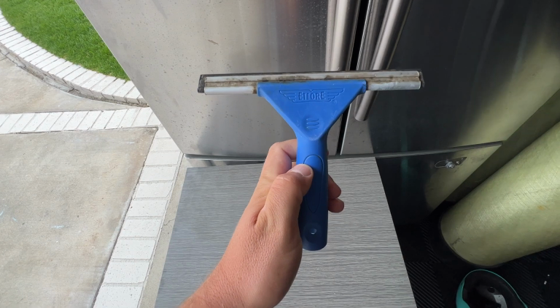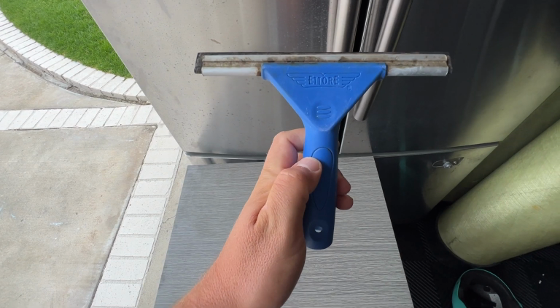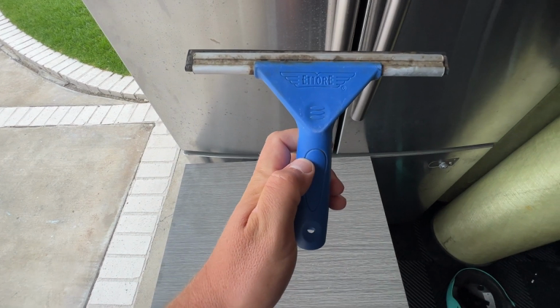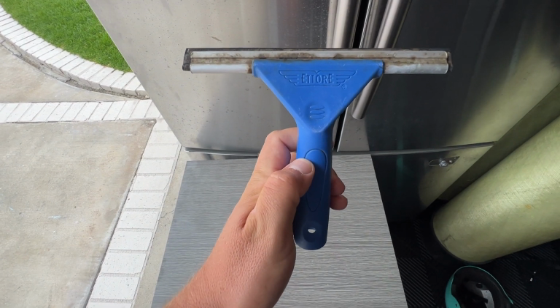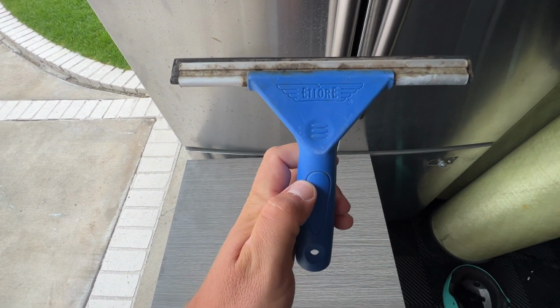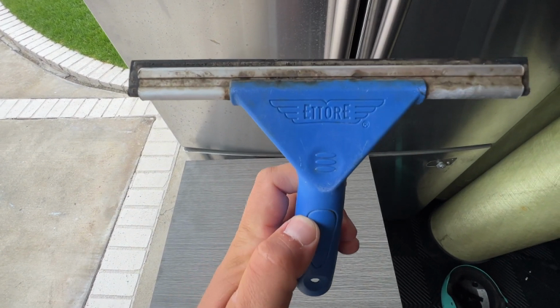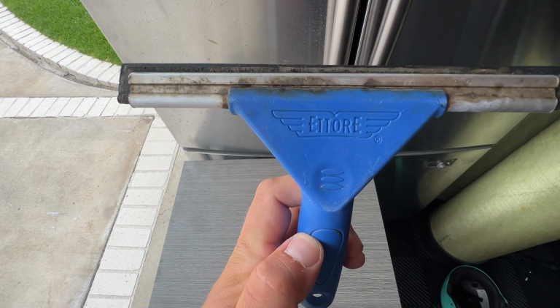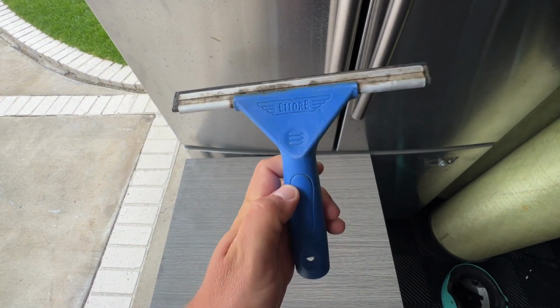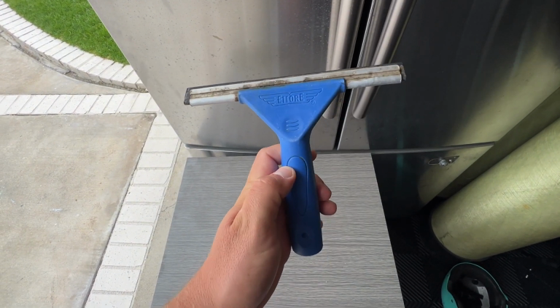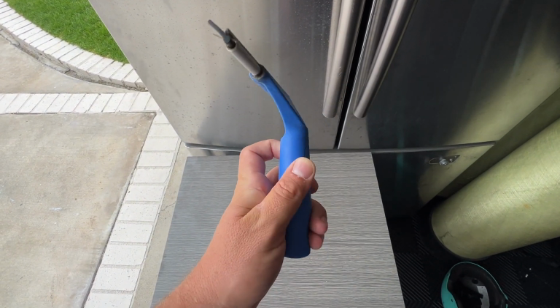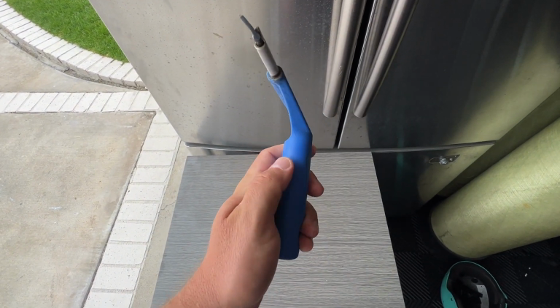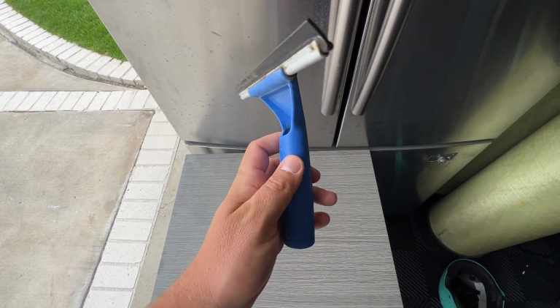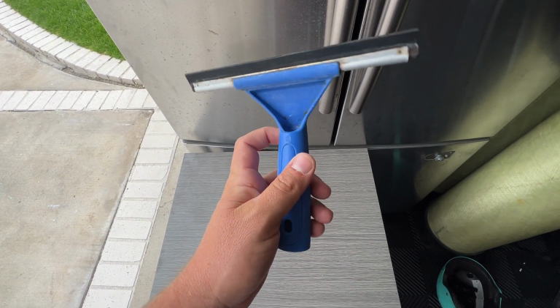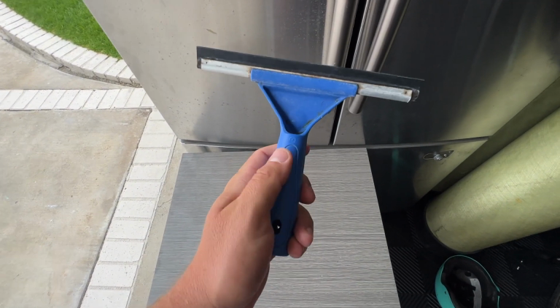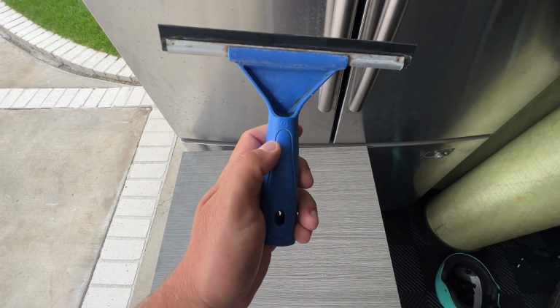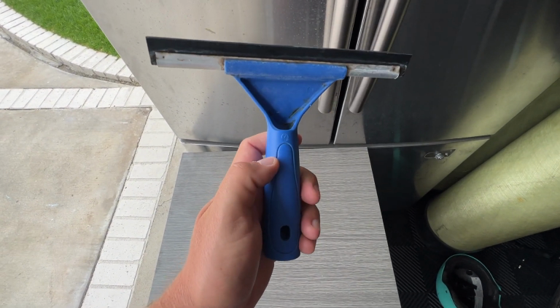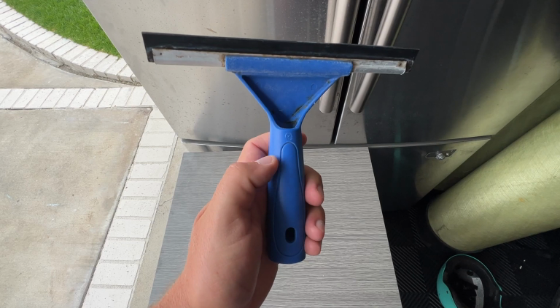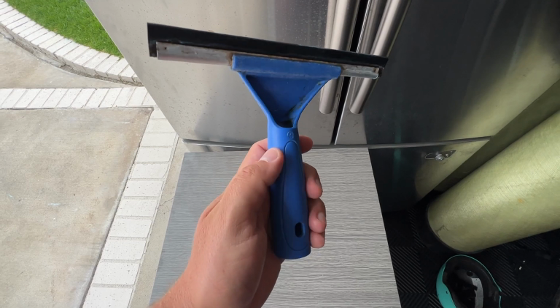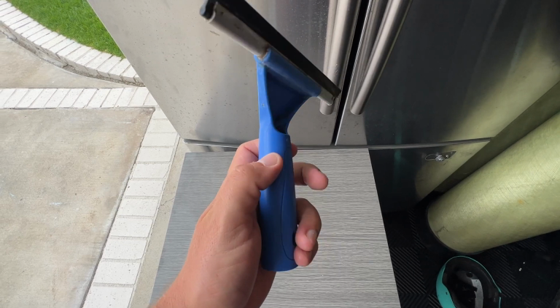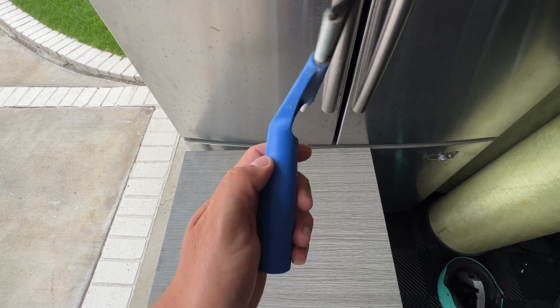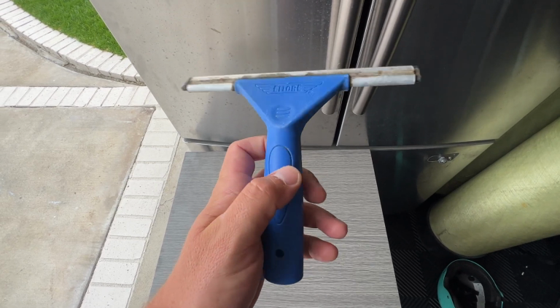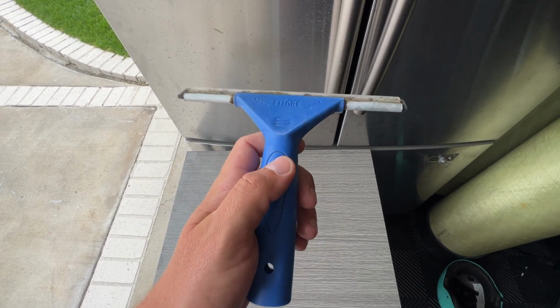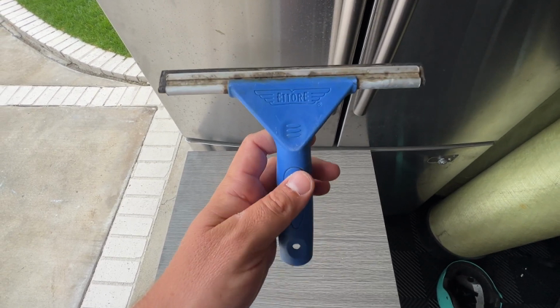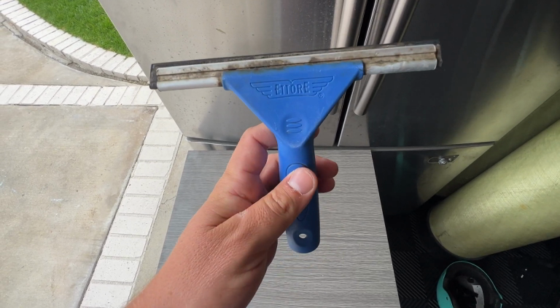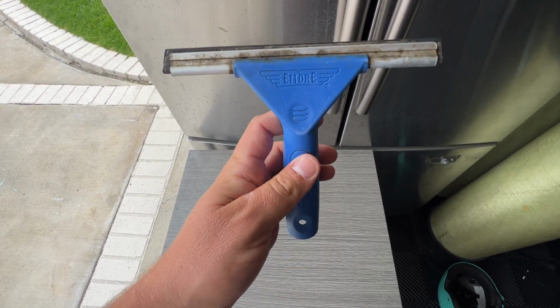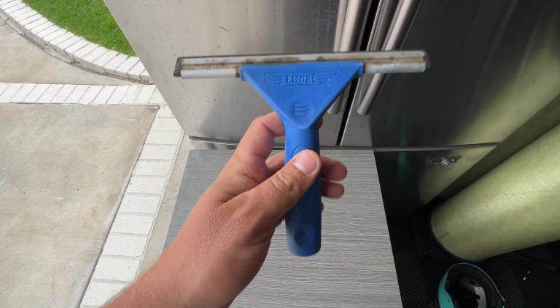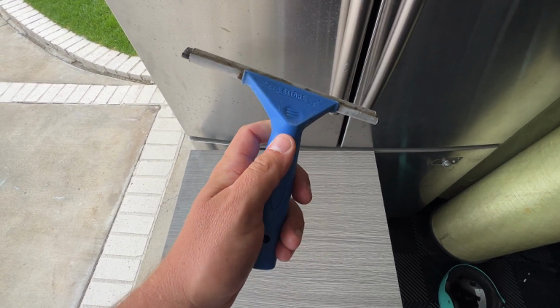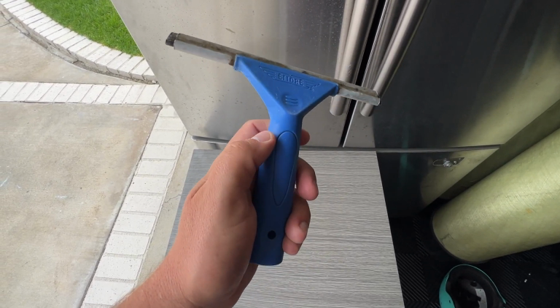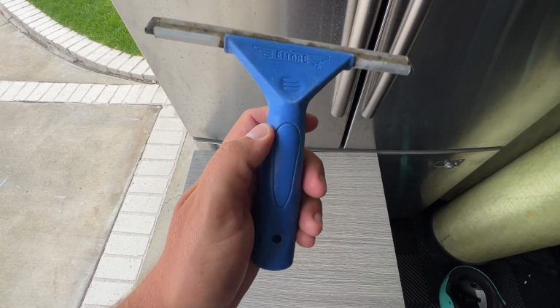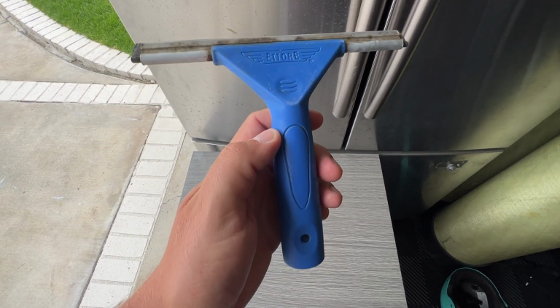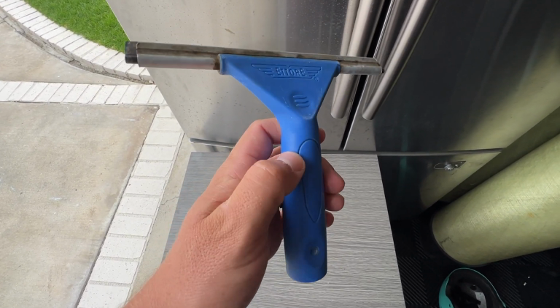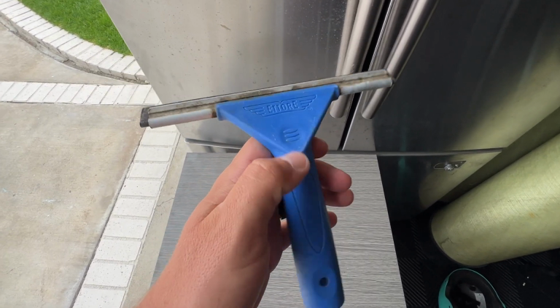Hey, what's up everyone, it's Jimmo and today we're looking at the Tori multi-purpose squeegee. This is definitely a beginner squeegee, which I am, and I used it for my shower glass door.